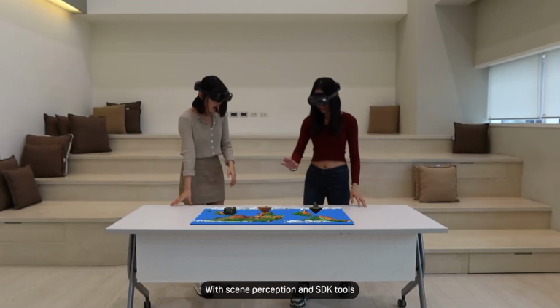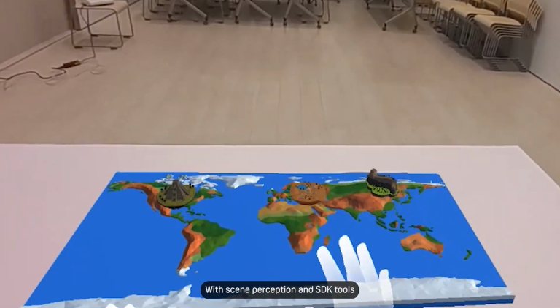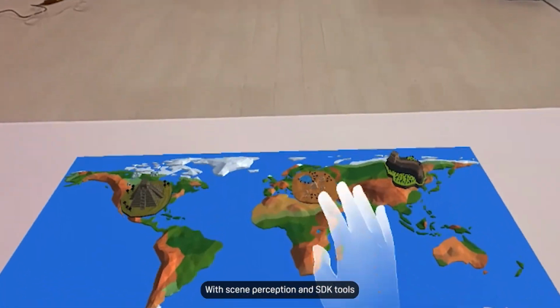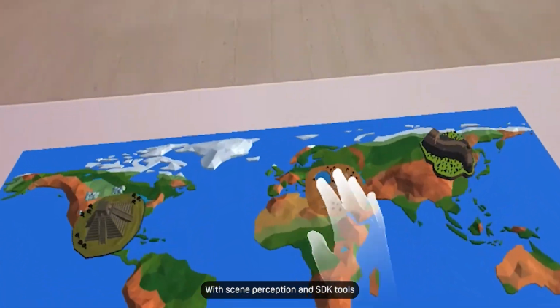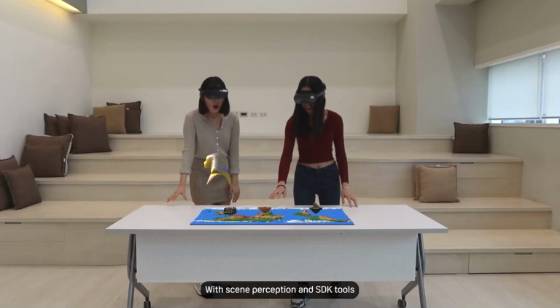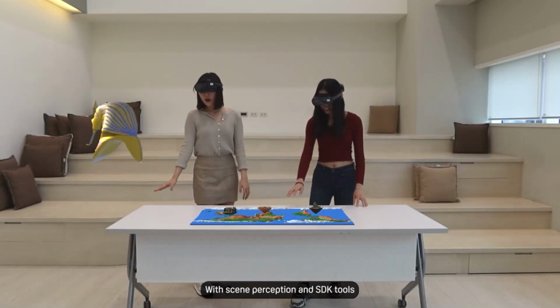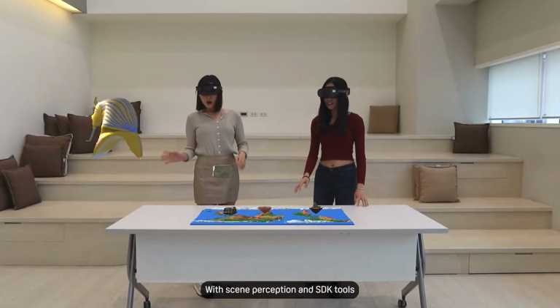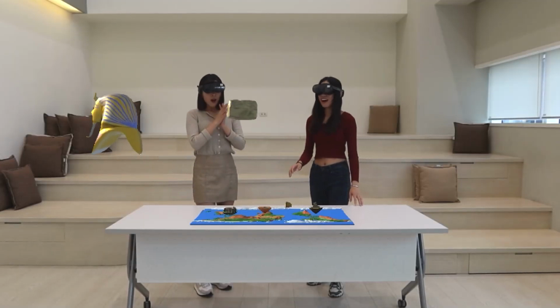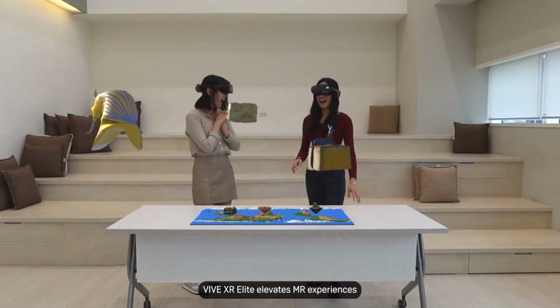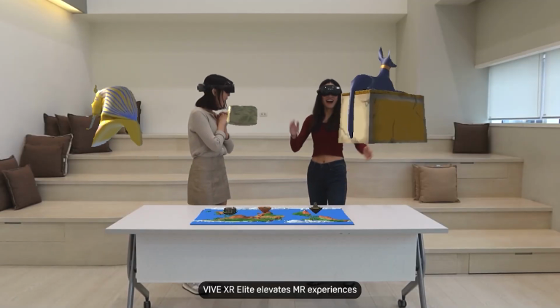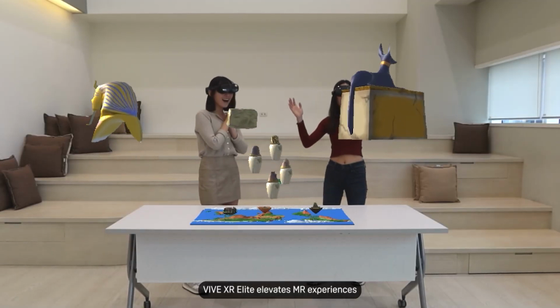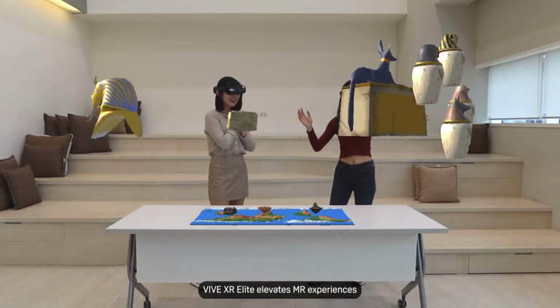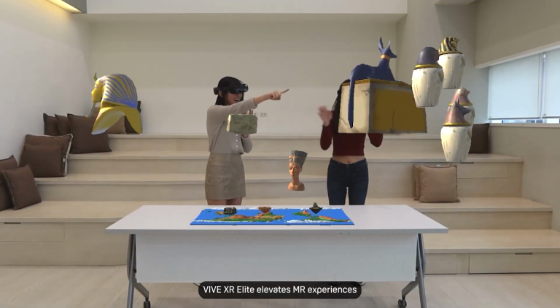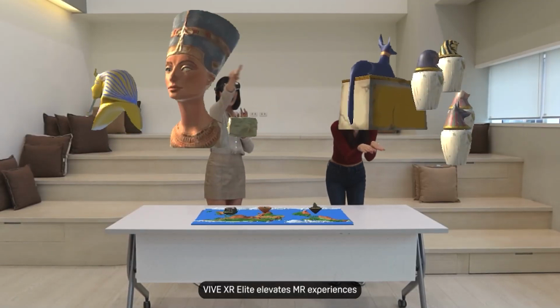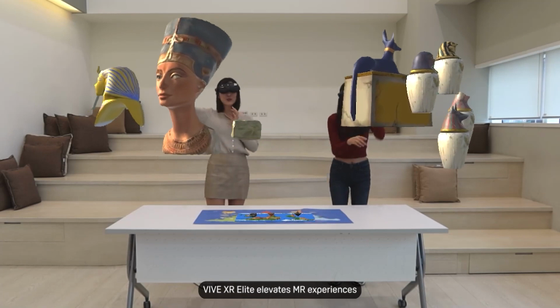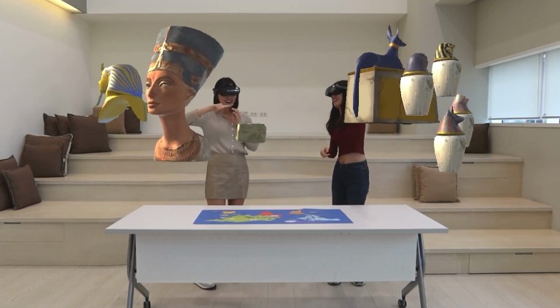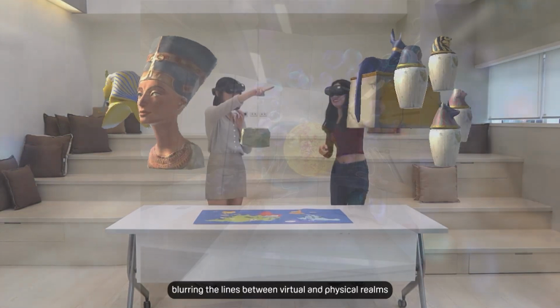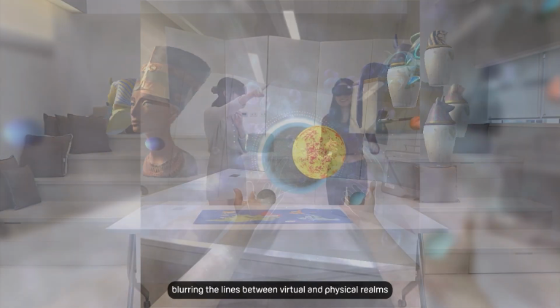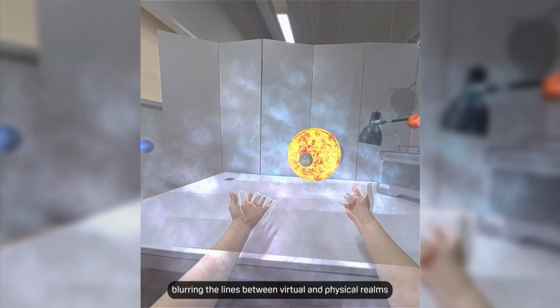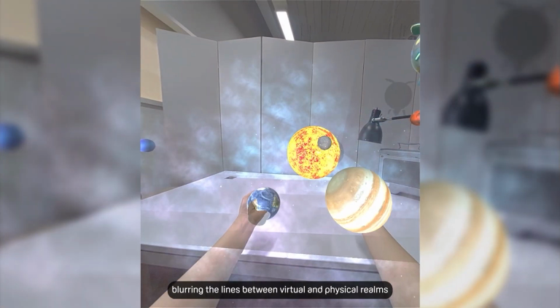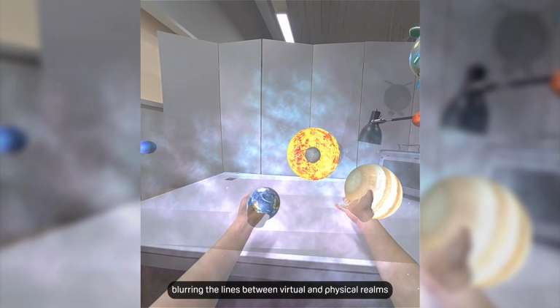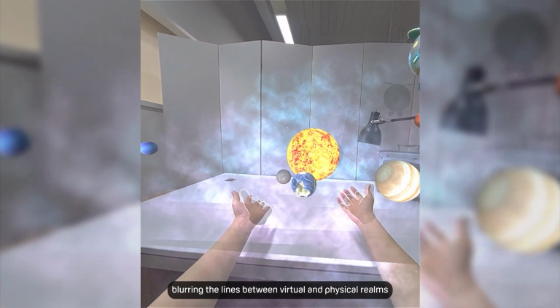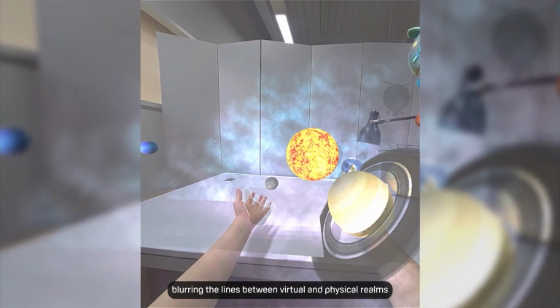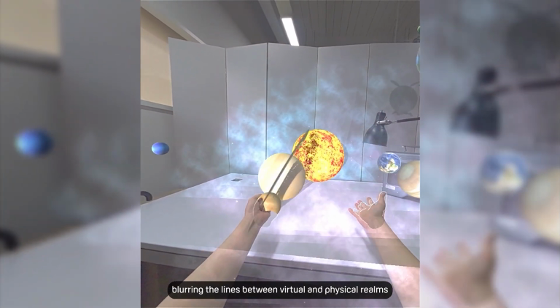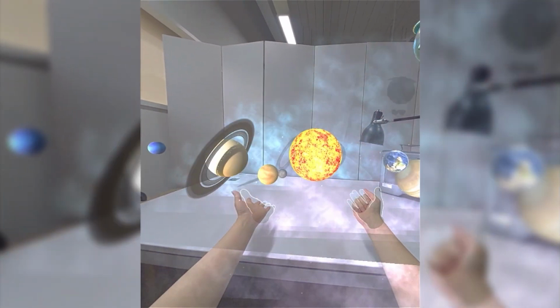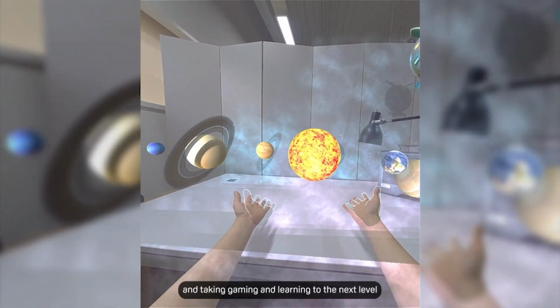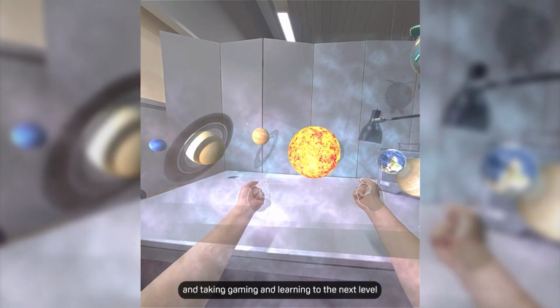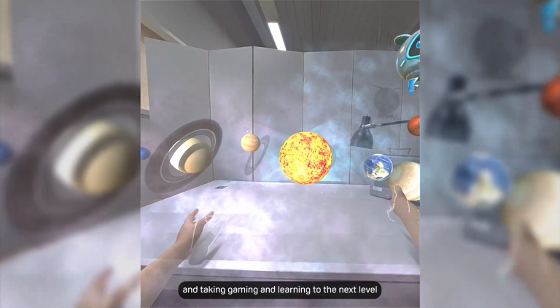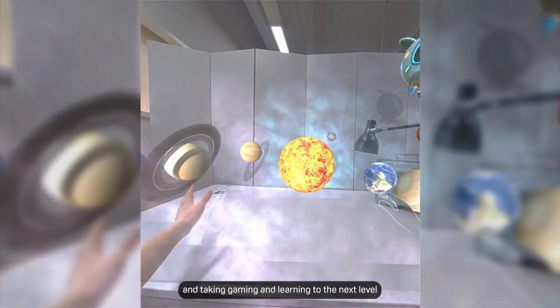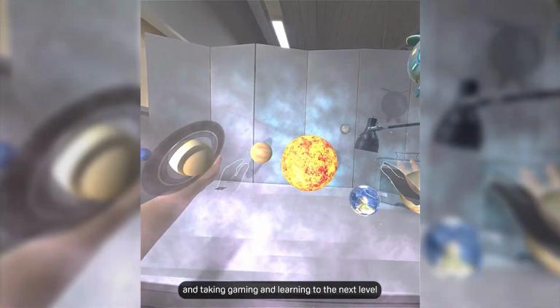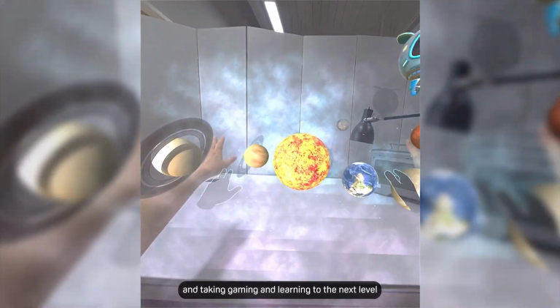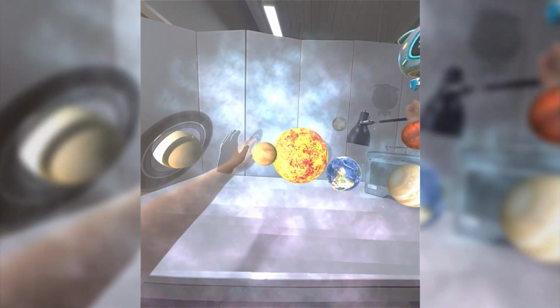With scene perception and SDK tools, Vive XR Elite elevates MR experiences, blurring the lines between virtual and physical realms and taking gaming and learning to the next level.